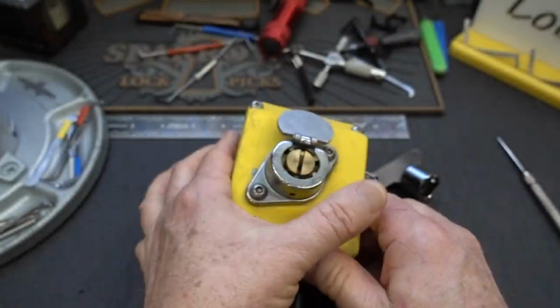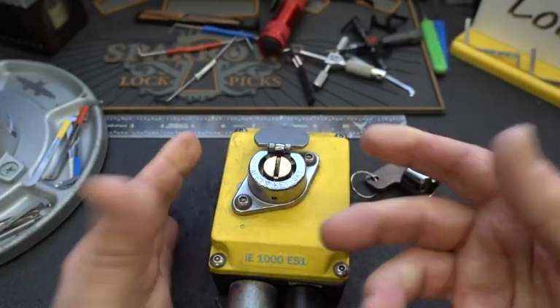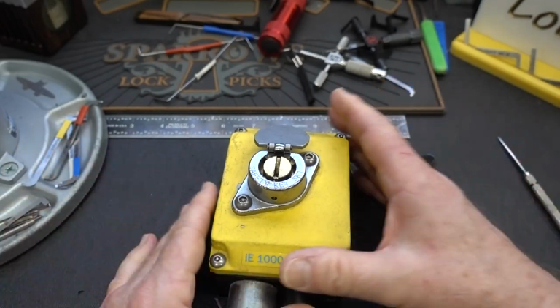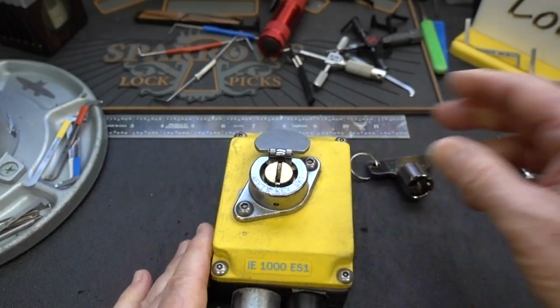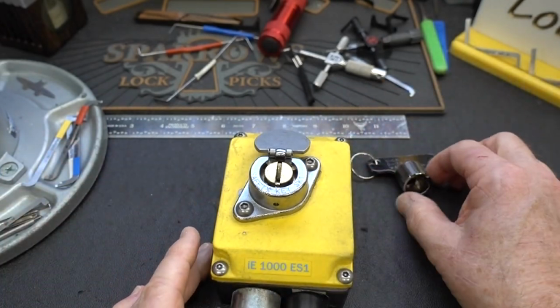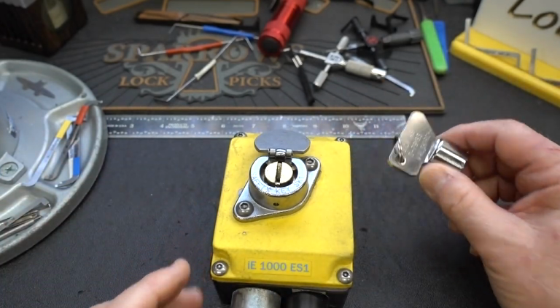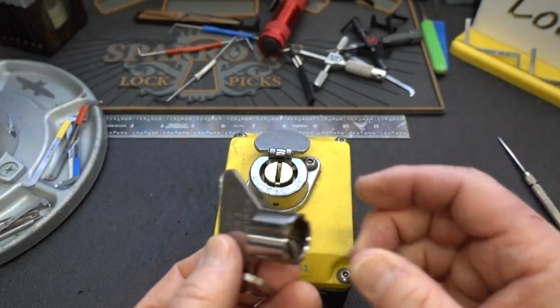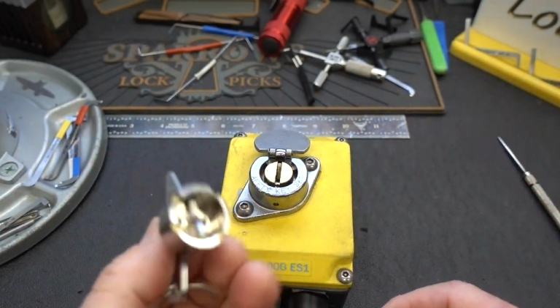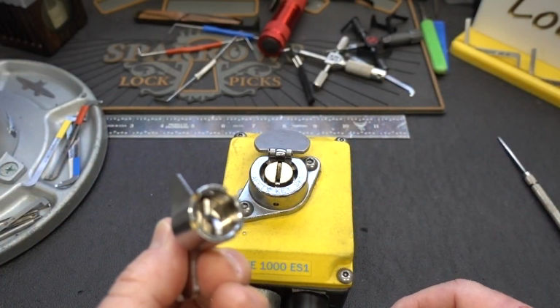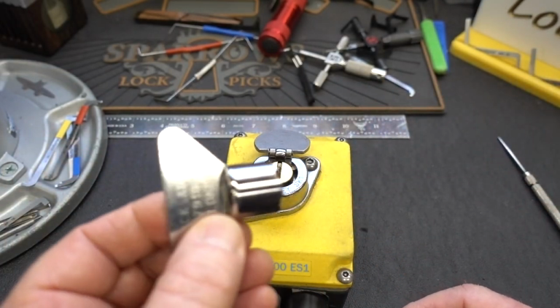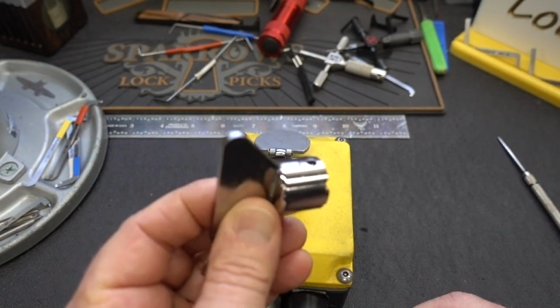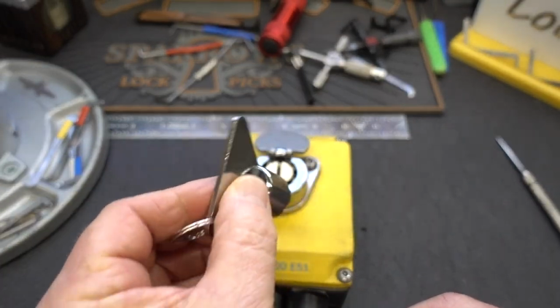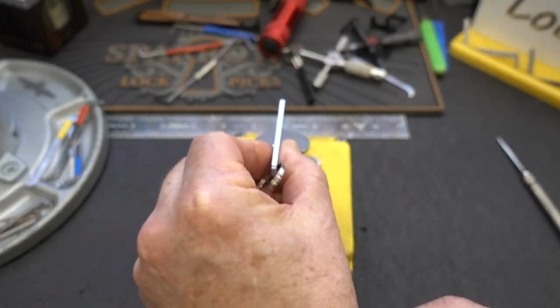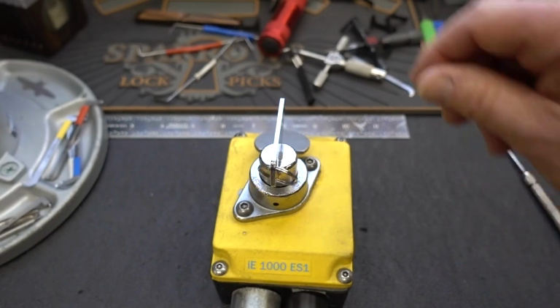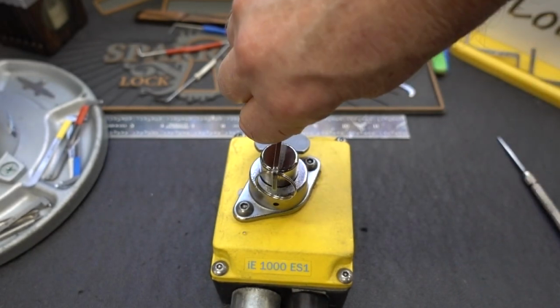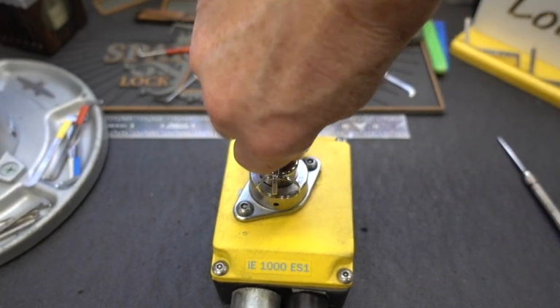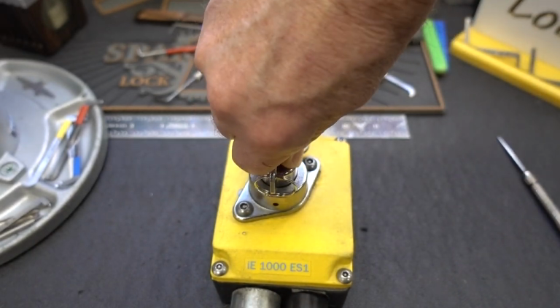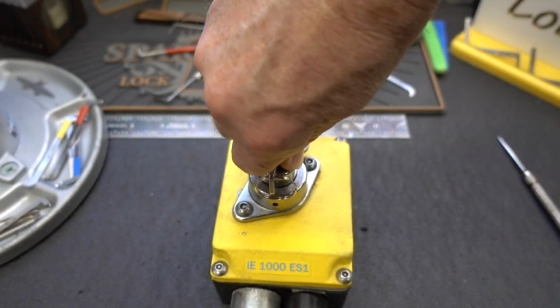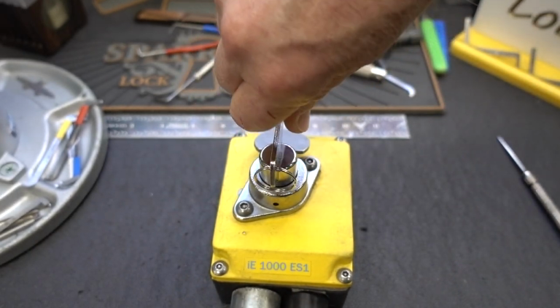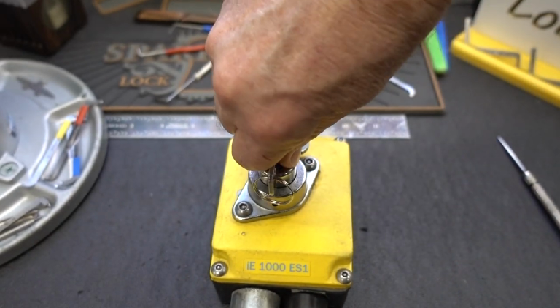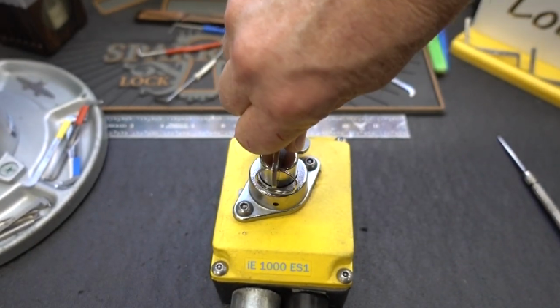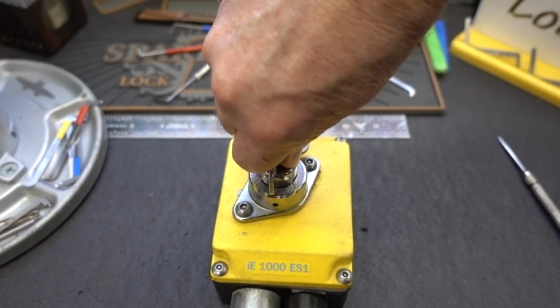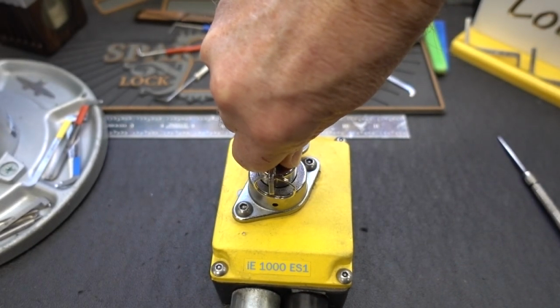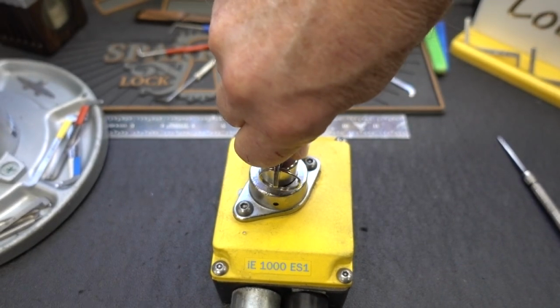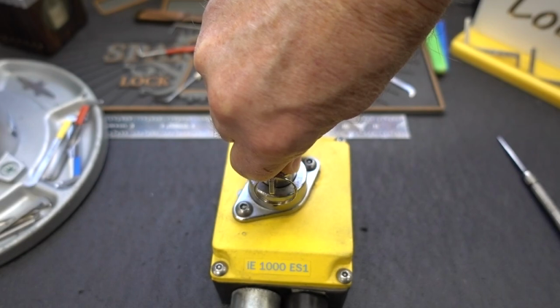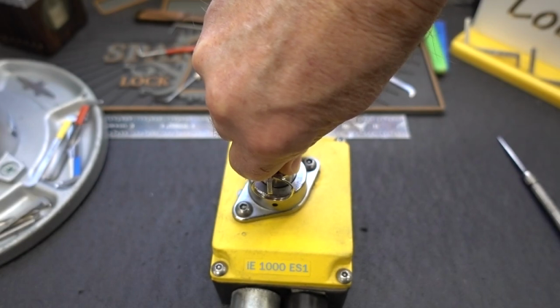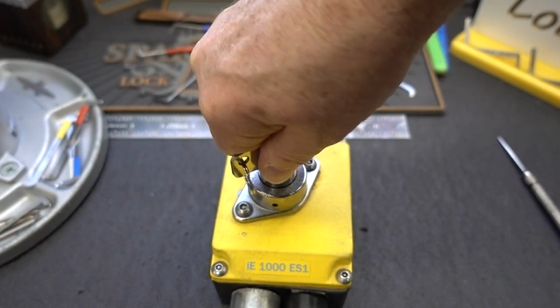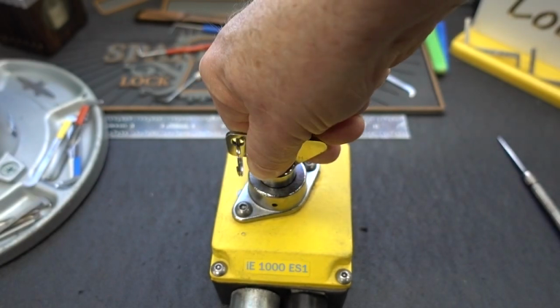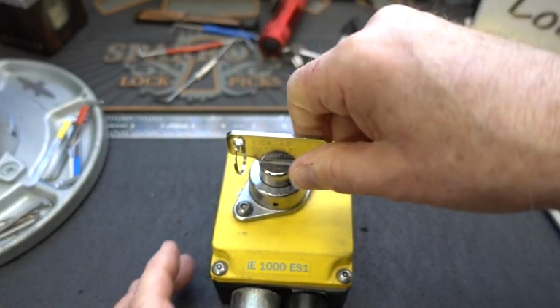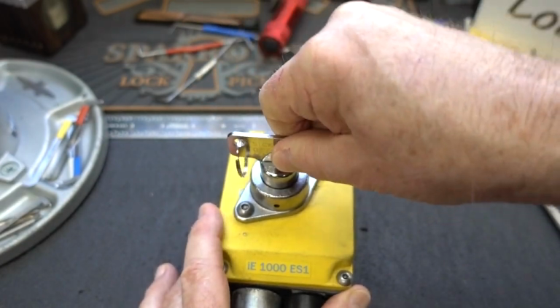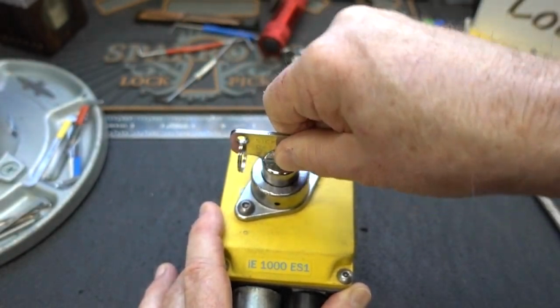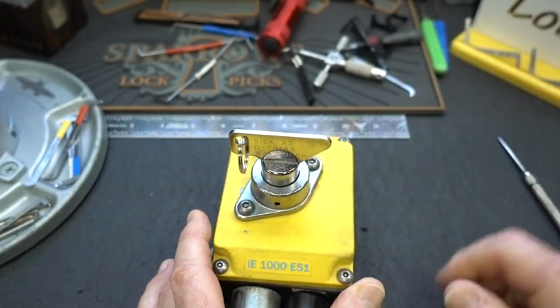Before we go messing around with that, let's take a look at the key and show you how it works. There's your key — you shove it in like that, and then you really have to shove down hard. There's a lot of spring pressure to overcome. You push in, you turn it, and then it's key-retaining.